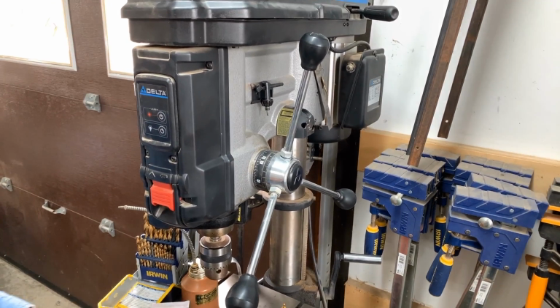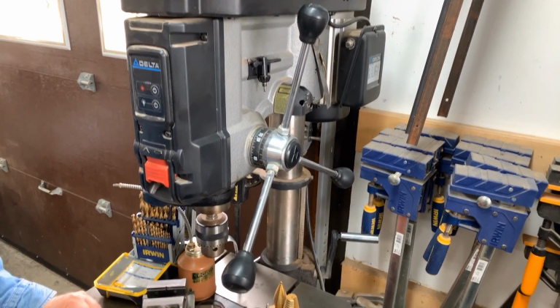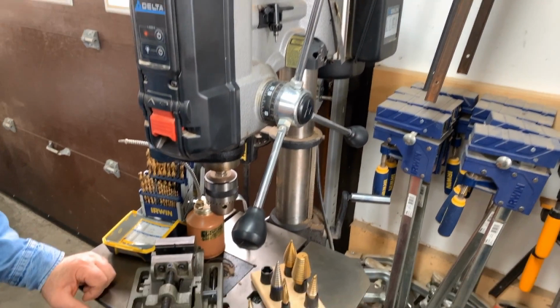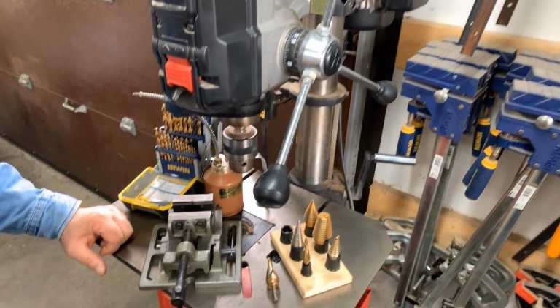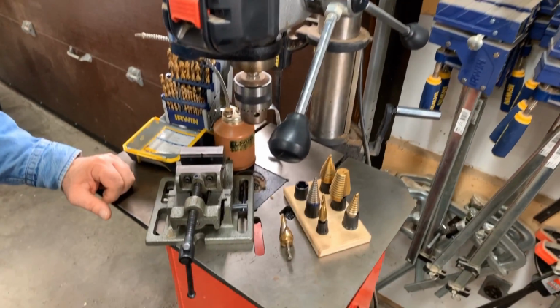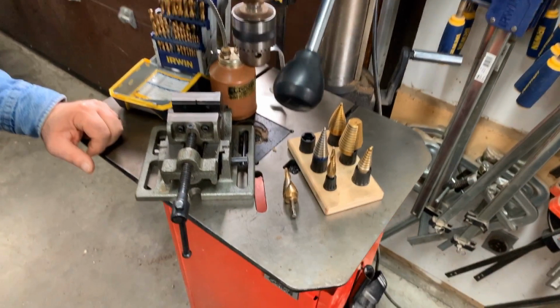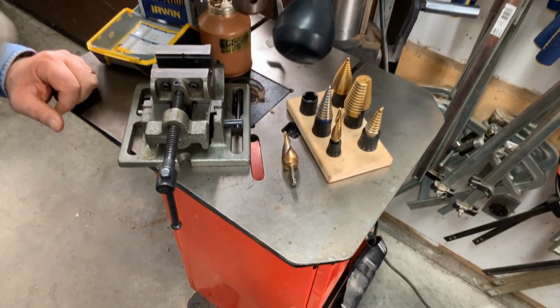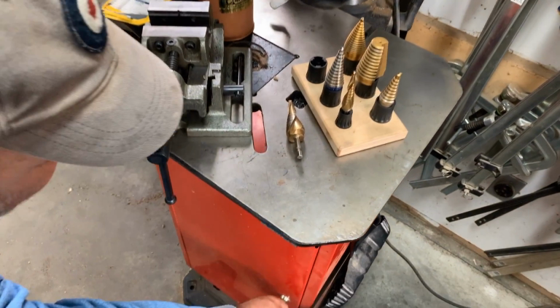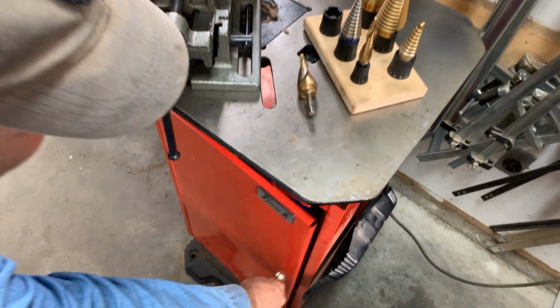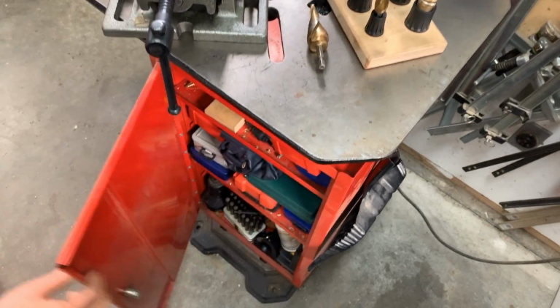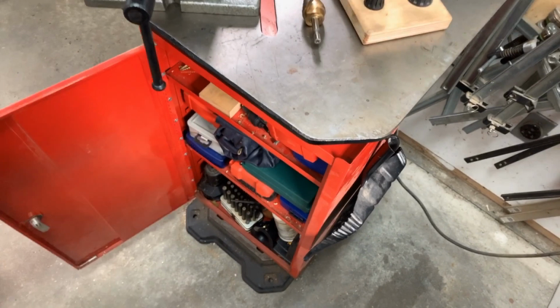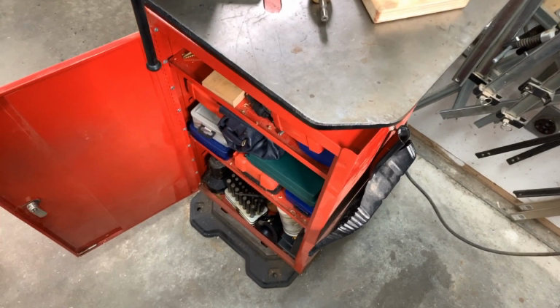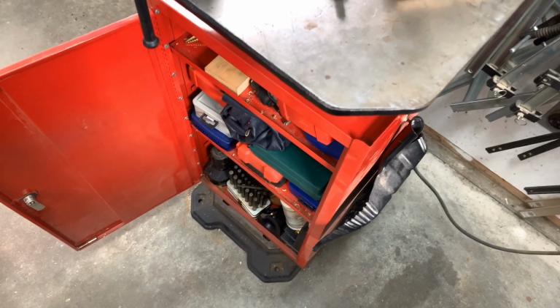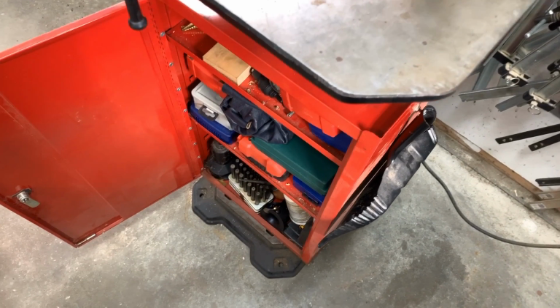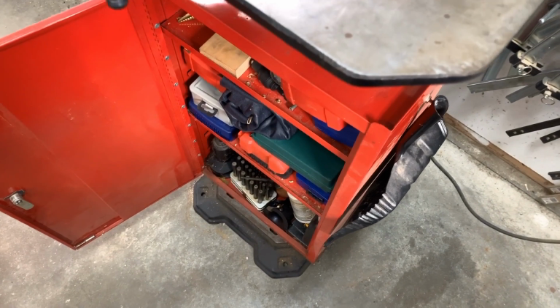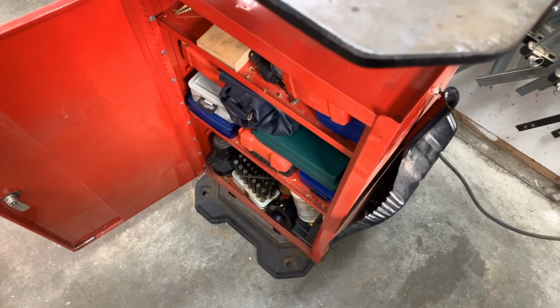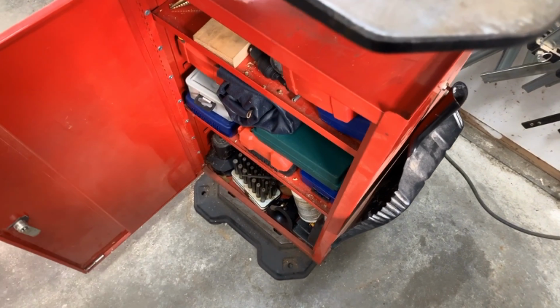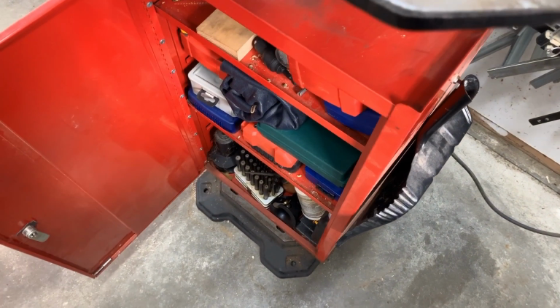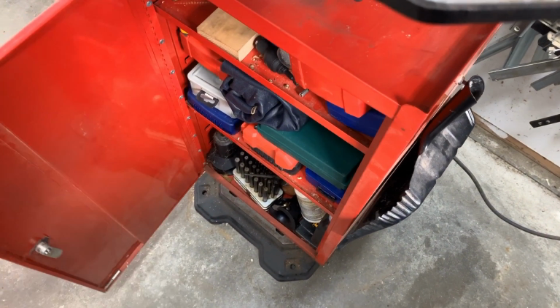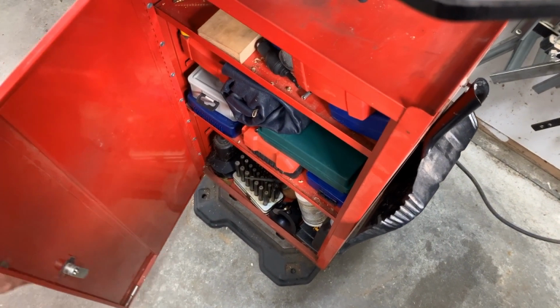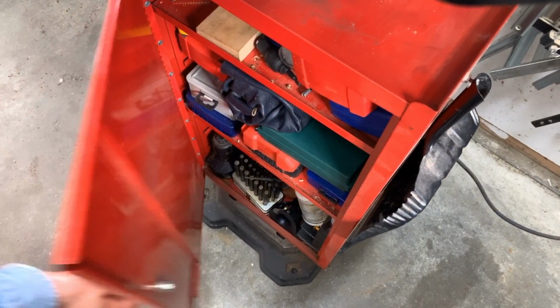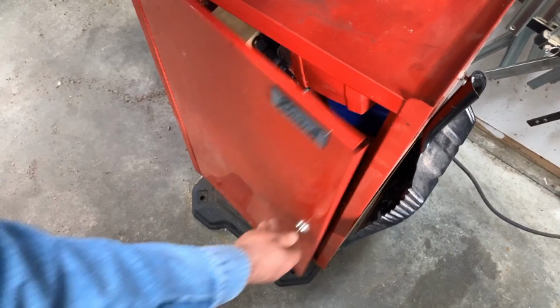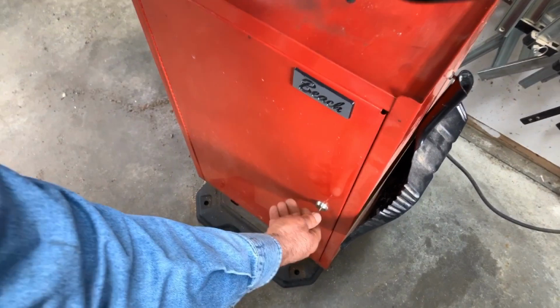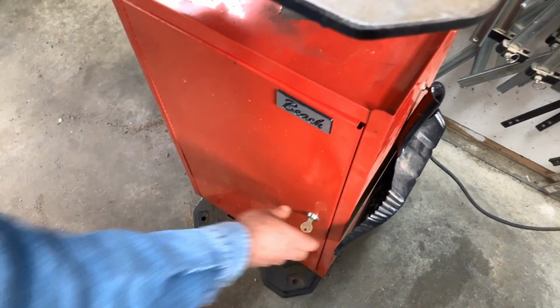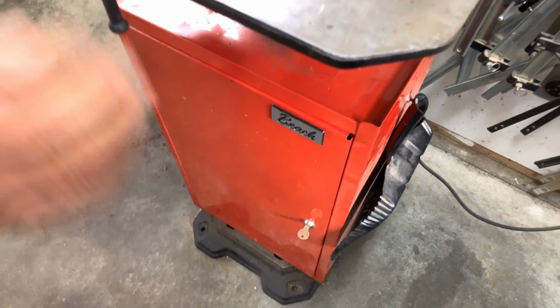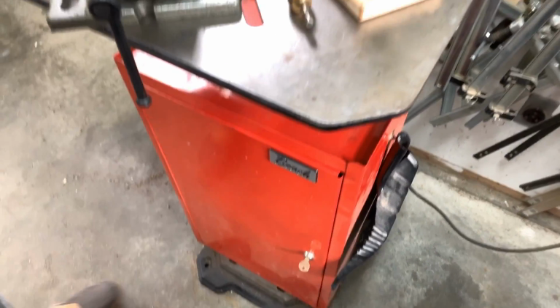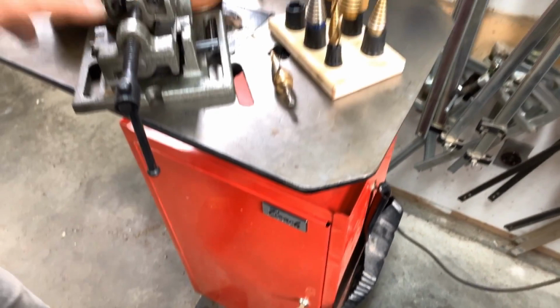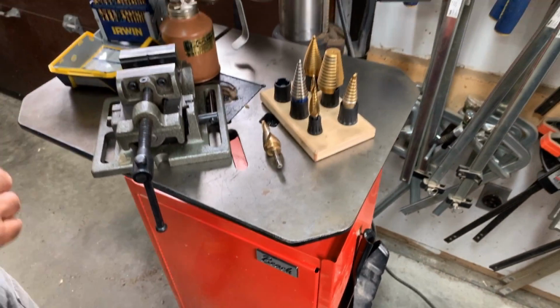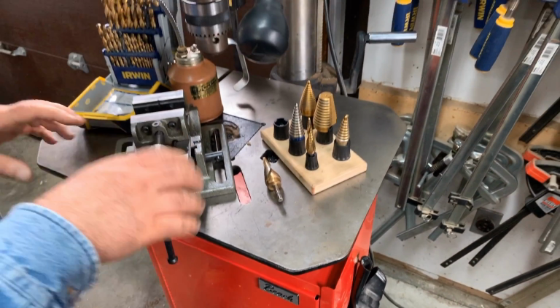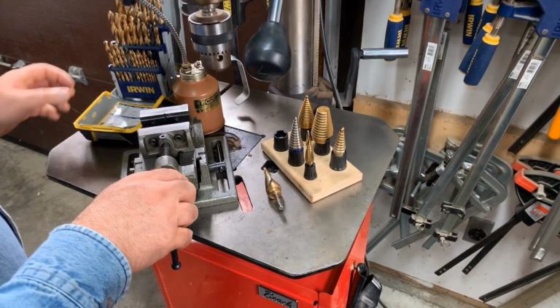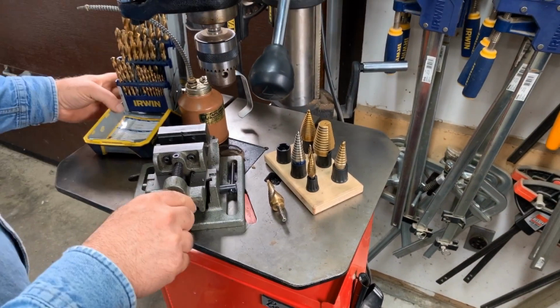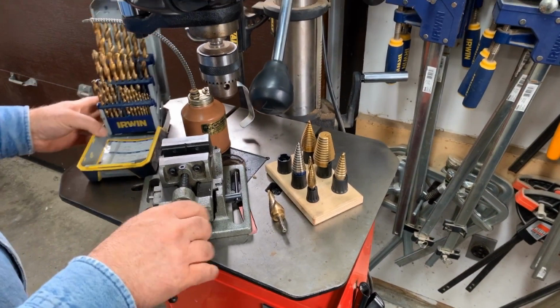Underneath I have installed this cabinet, which is very handy. I can keep all of my drilling supplies in there — keeps the shop tidy. But I'm going to be showing you in particular these things up top here.